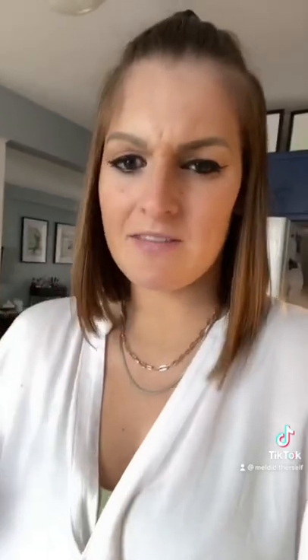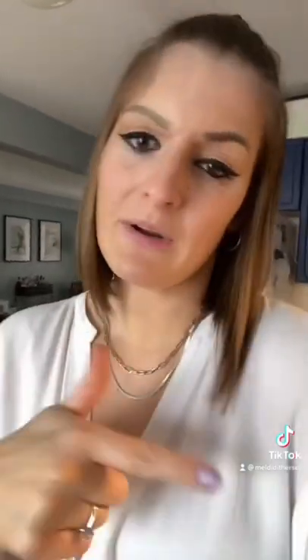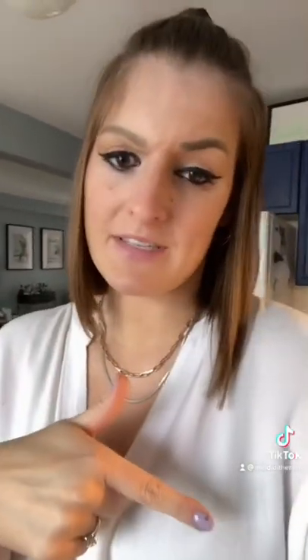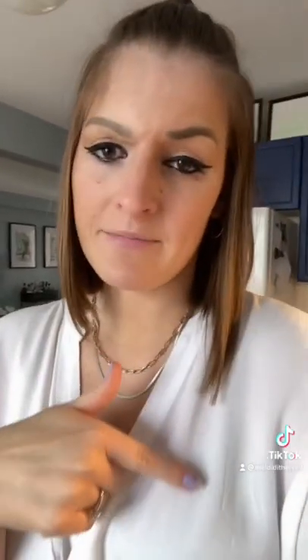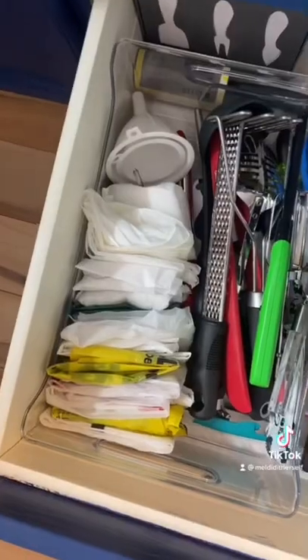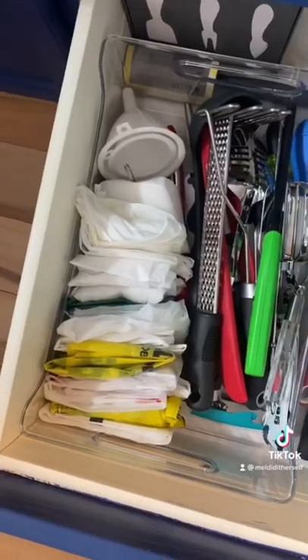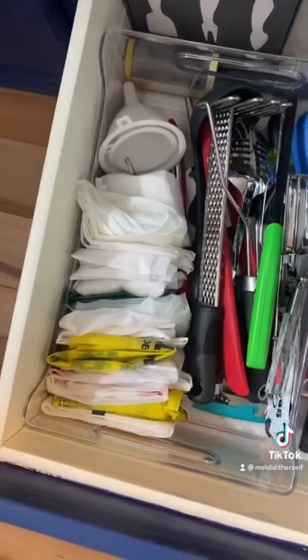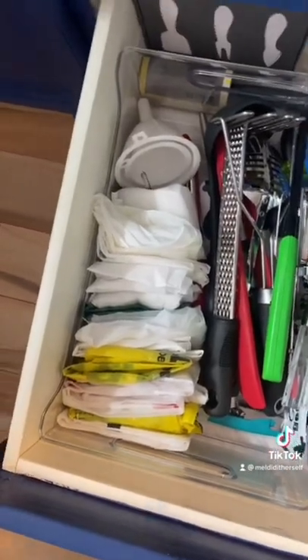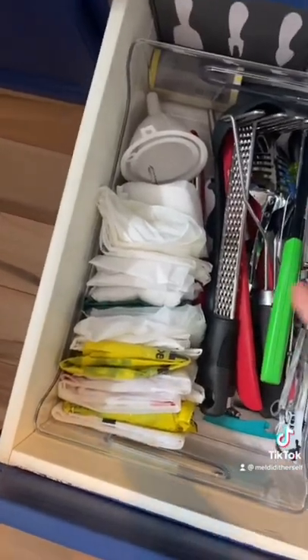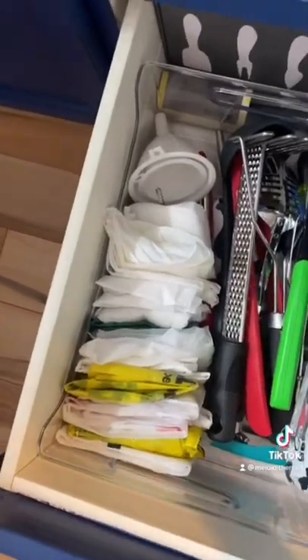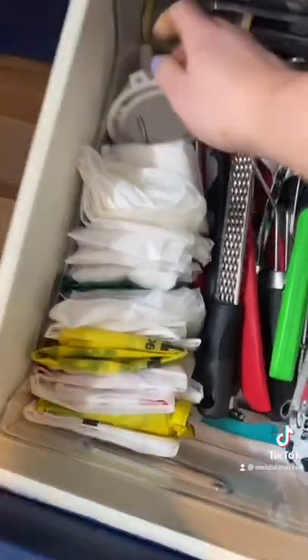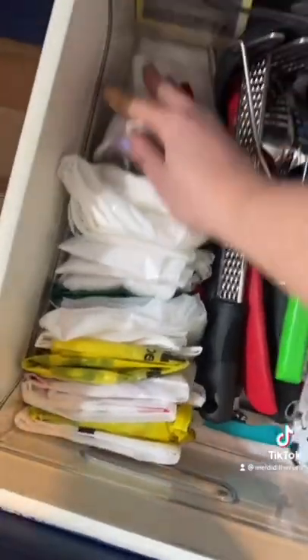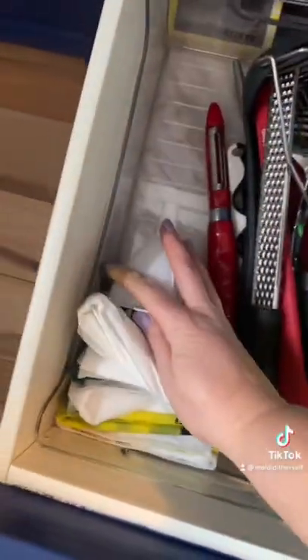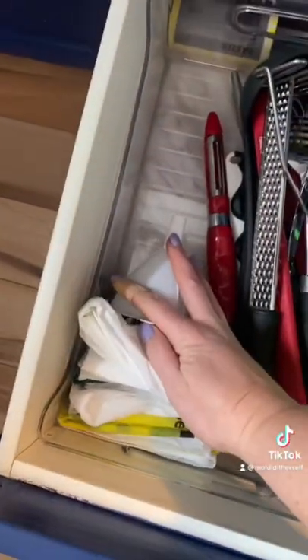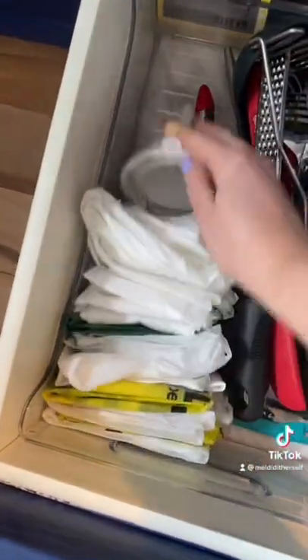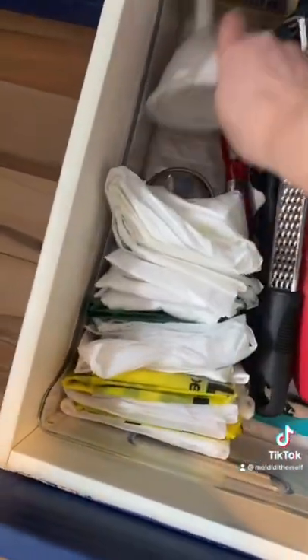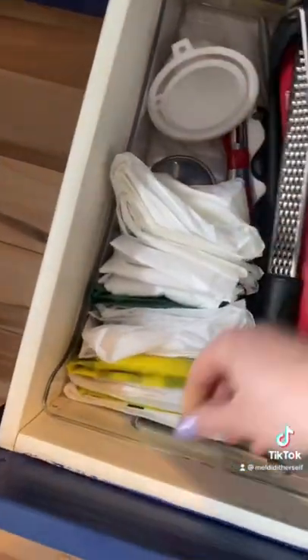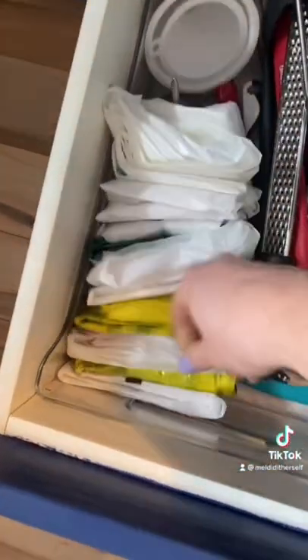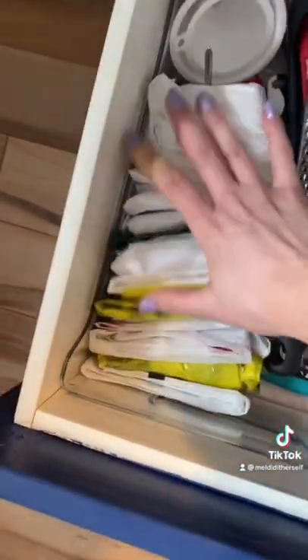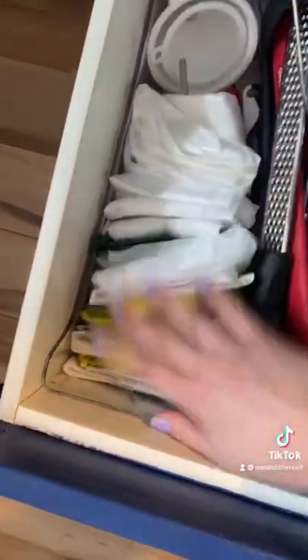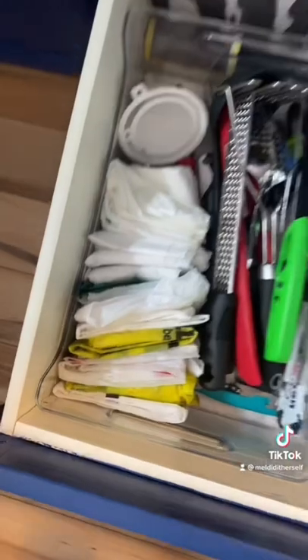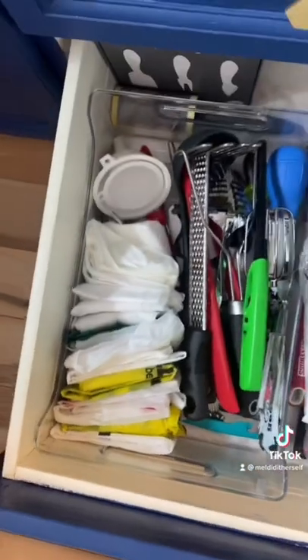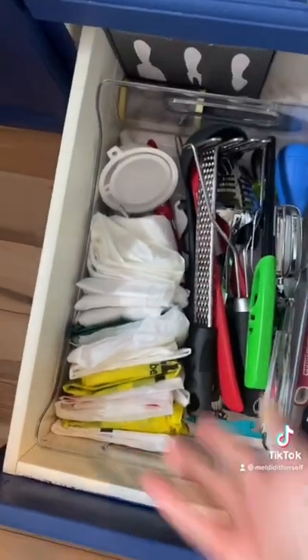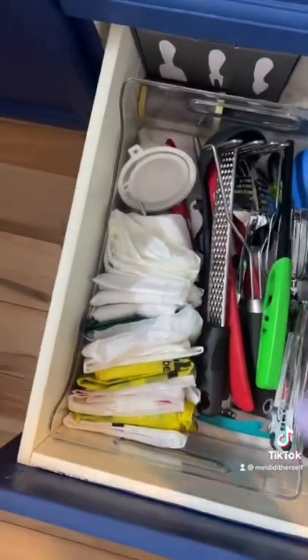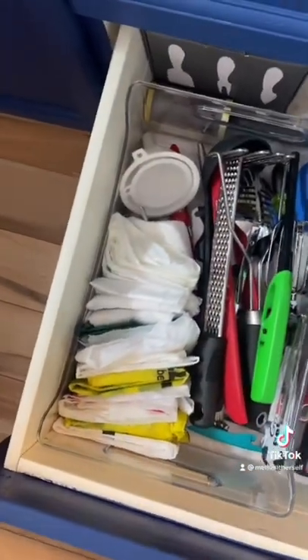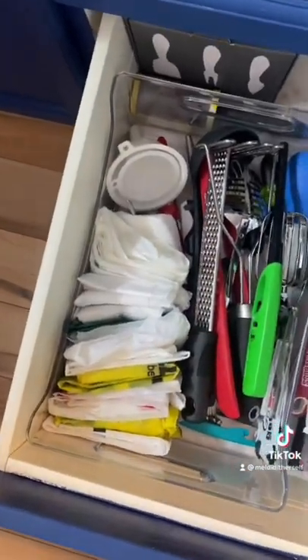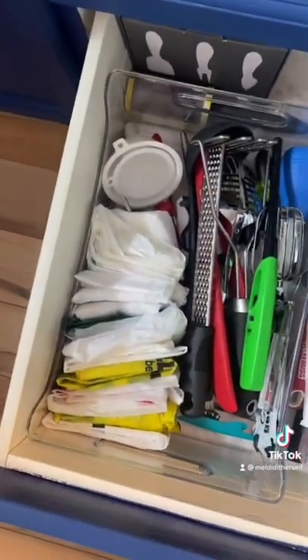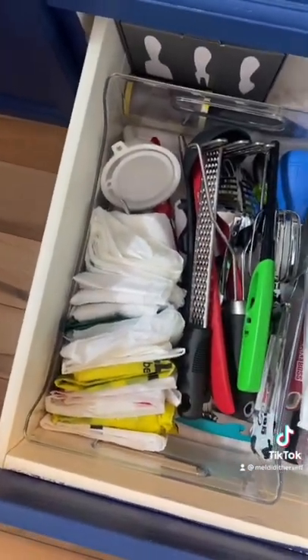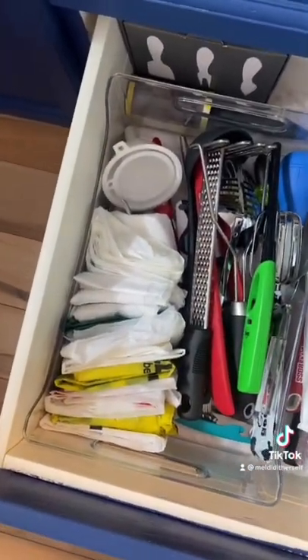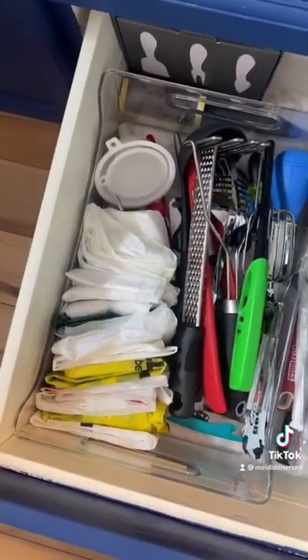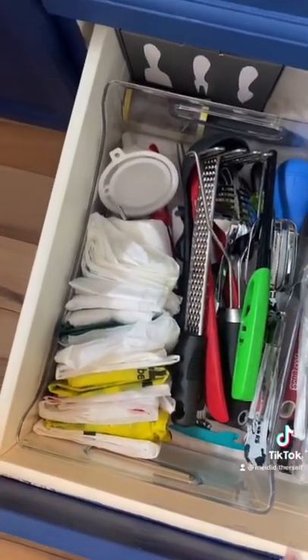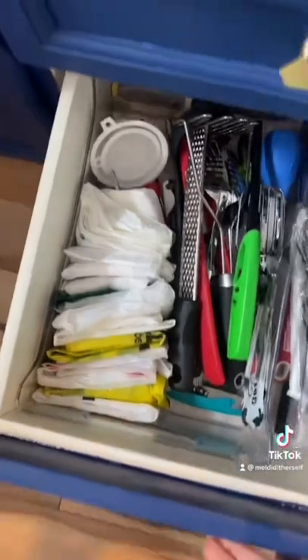So this is what I do instead. I fold them up and I line them up, and this could take up much less space if I wanted it to, but I kind of like to have an idea of how many I have to work with because I use these in garbage bins and stuff around the house.